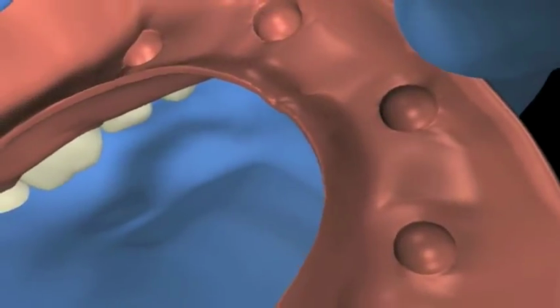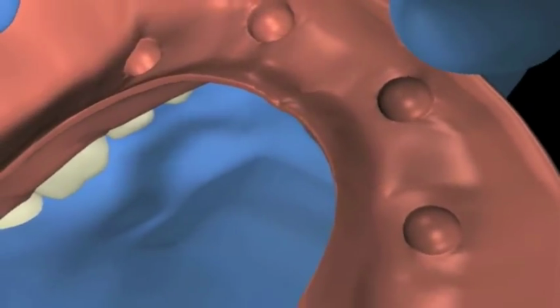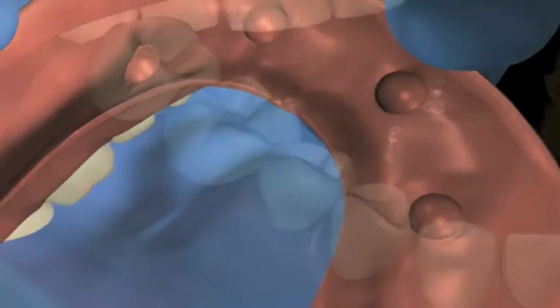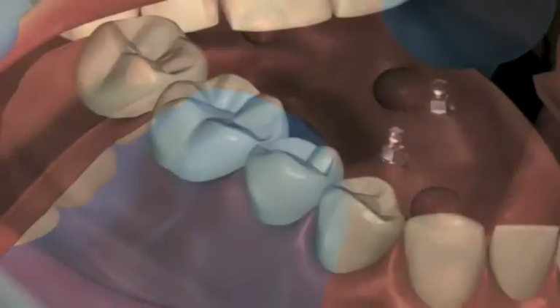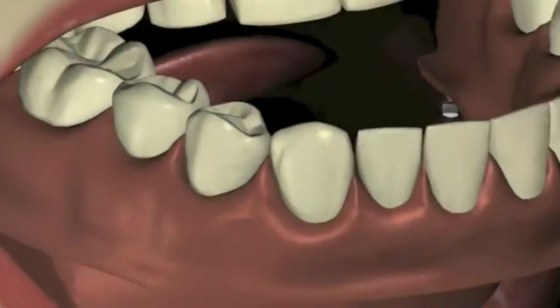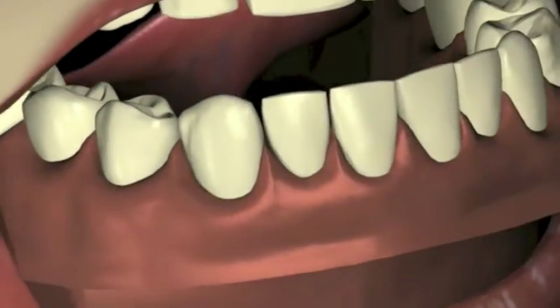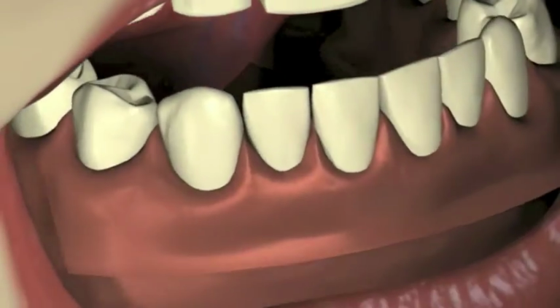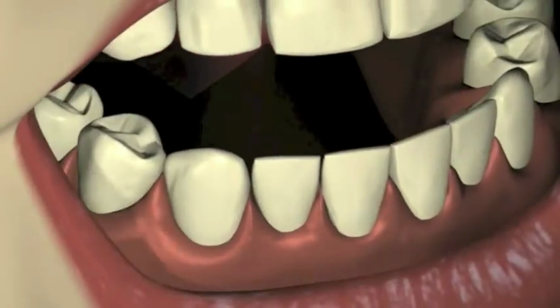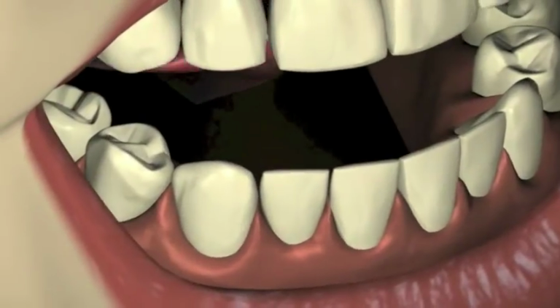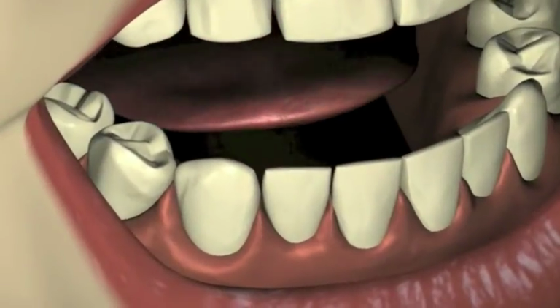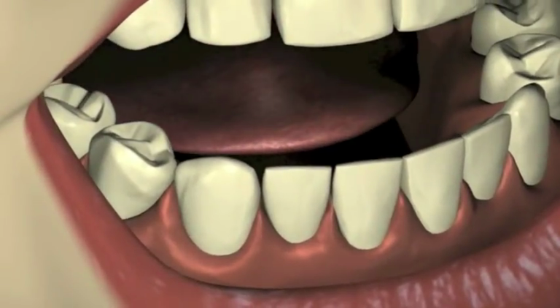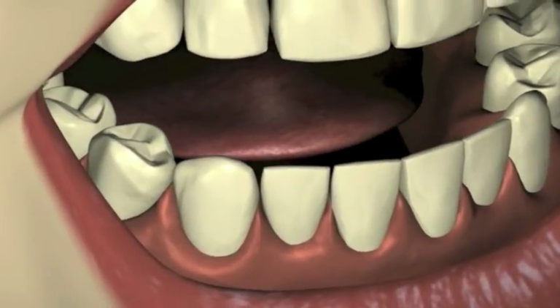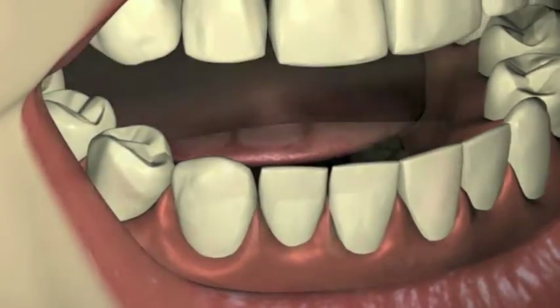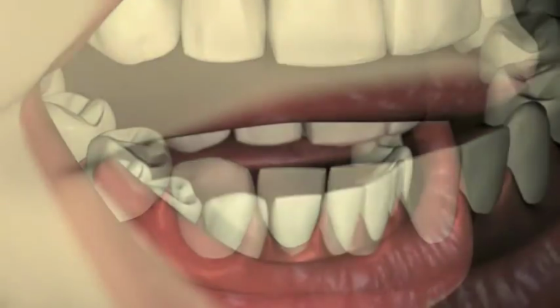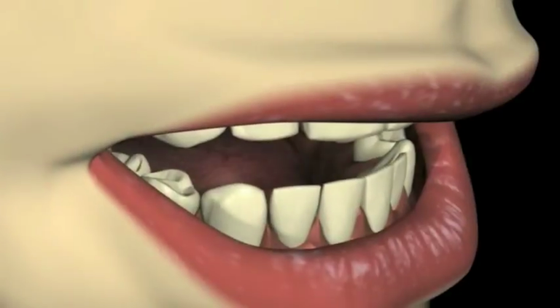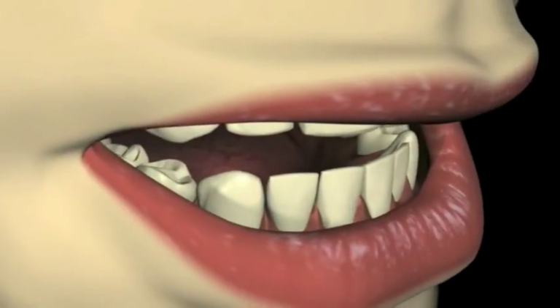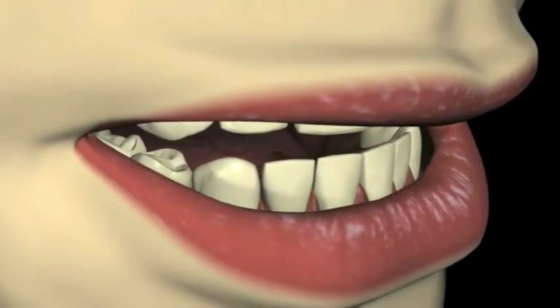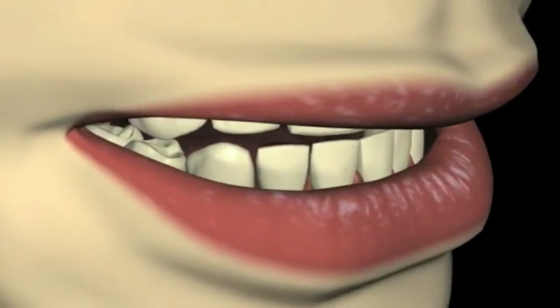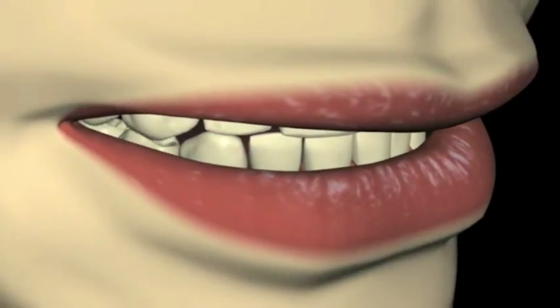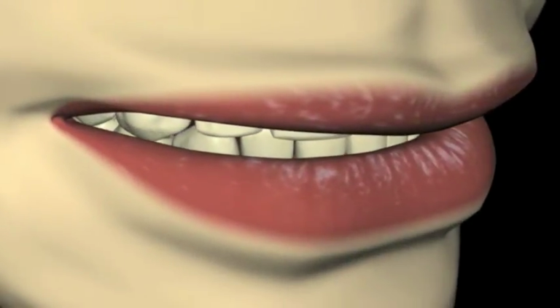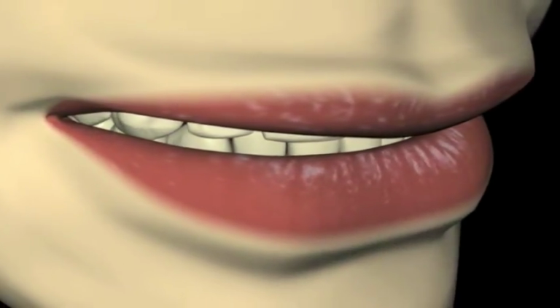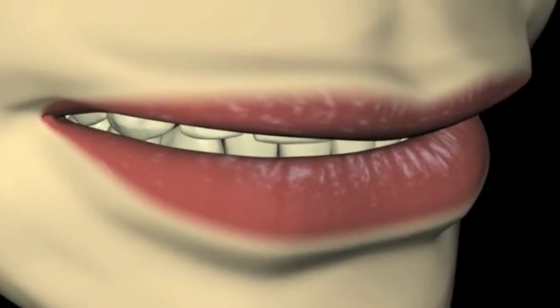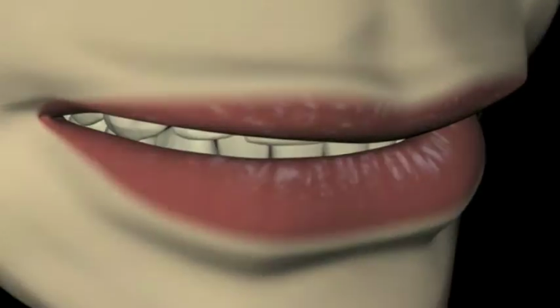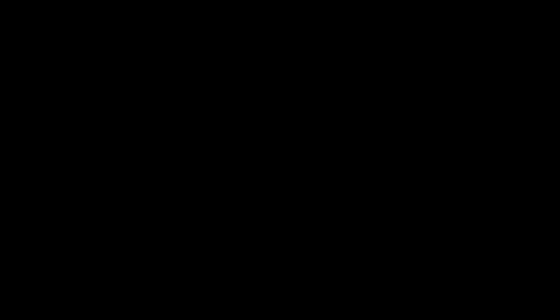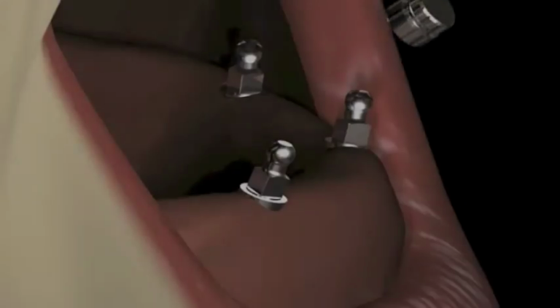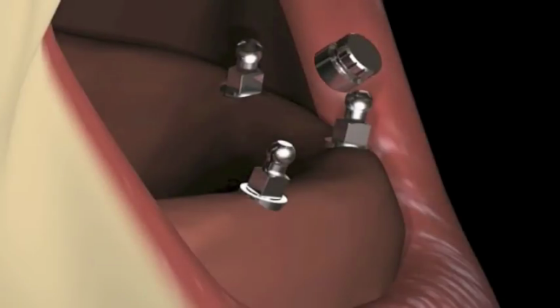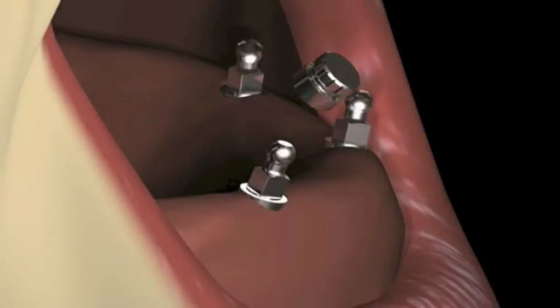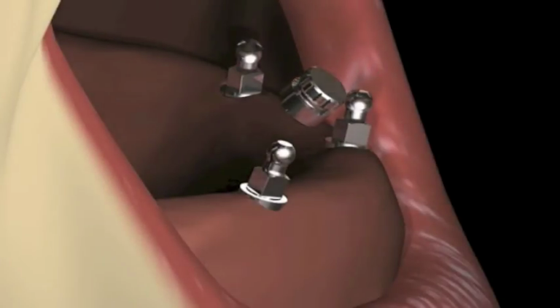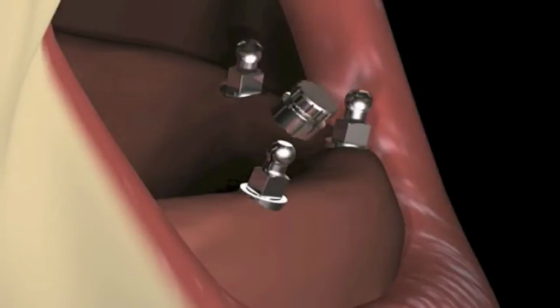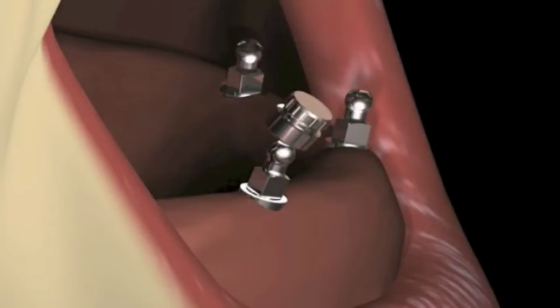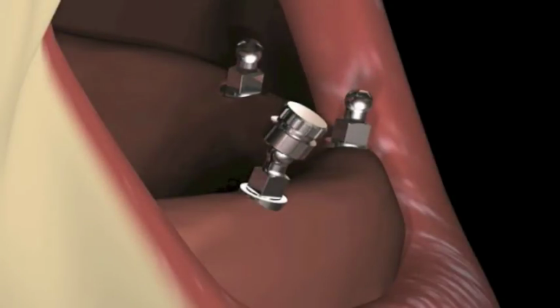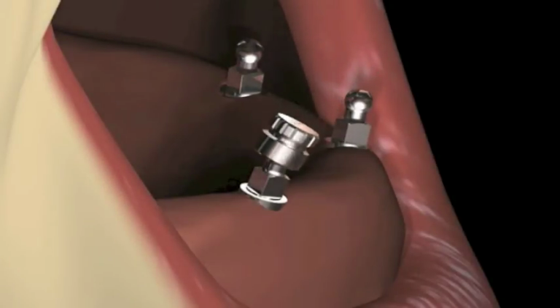Try the denture in the patient's mouth and verify that the appliance is seated passively while in maximum intercuspation. The O-balls should not touch any part of the denture. Snap a retentive housing assembly over each O-ball.